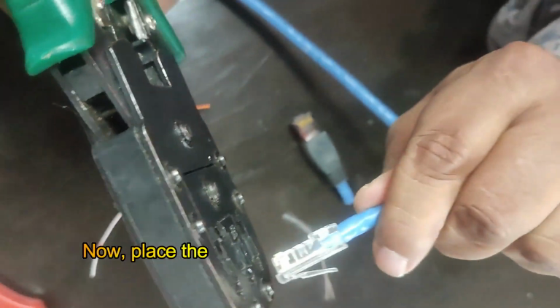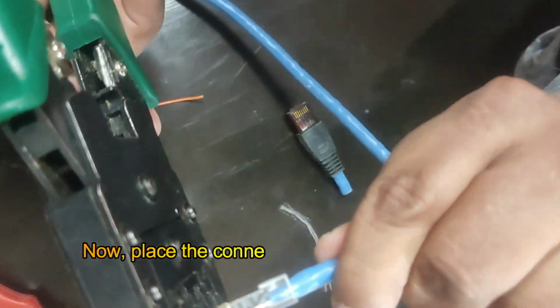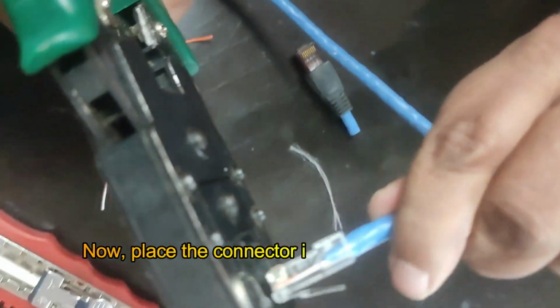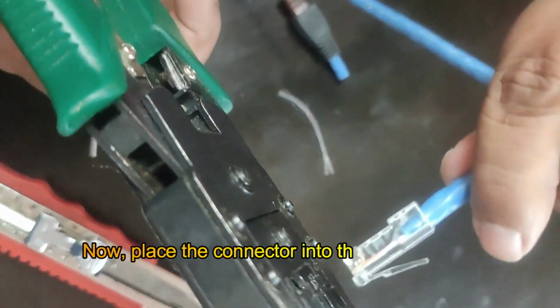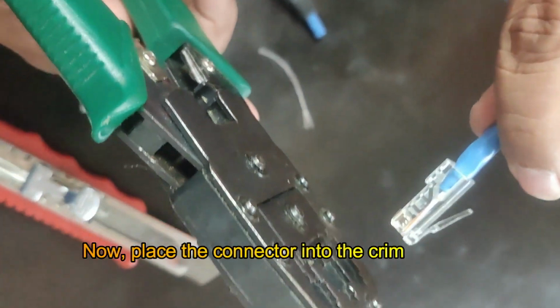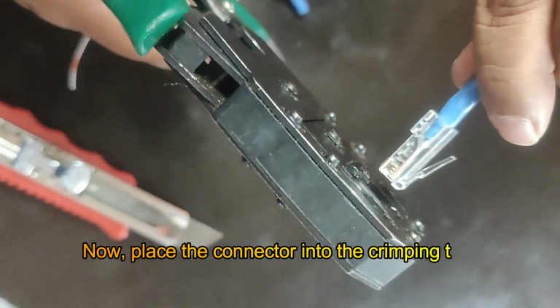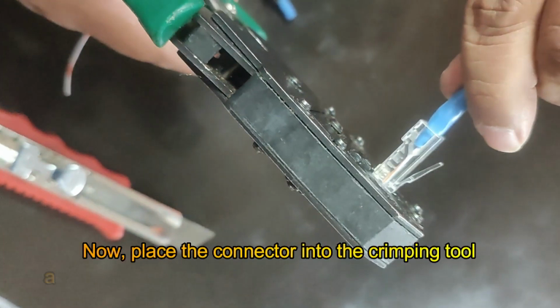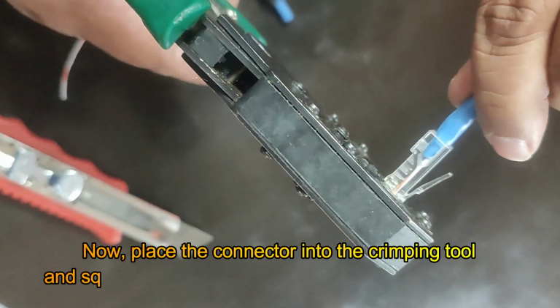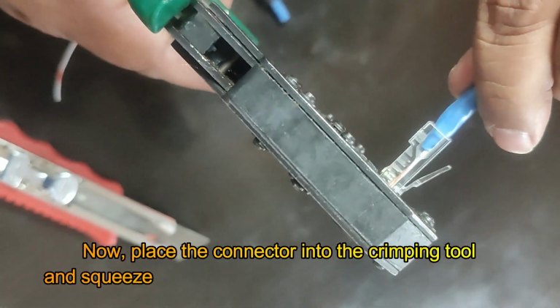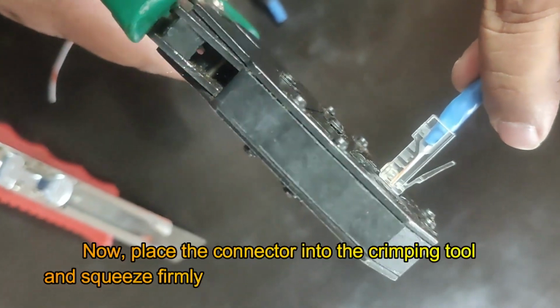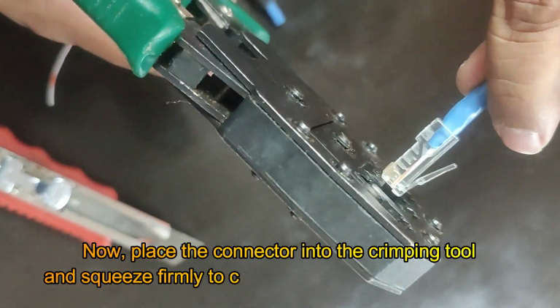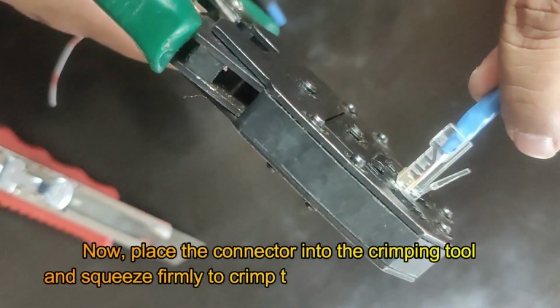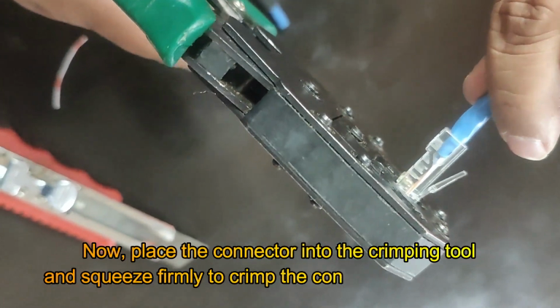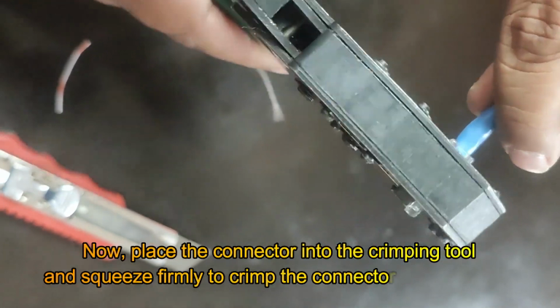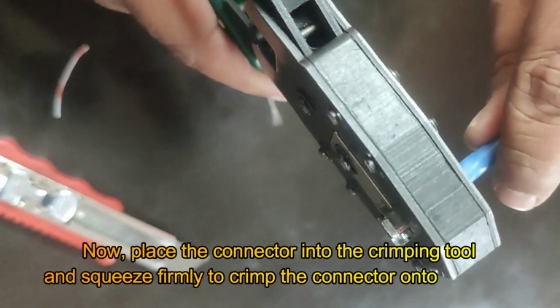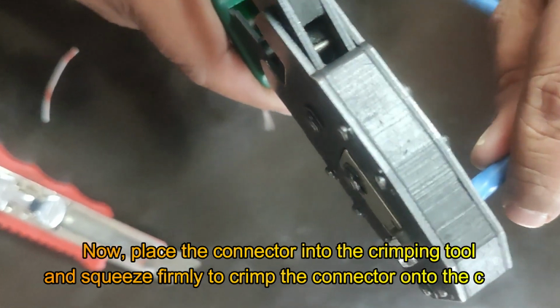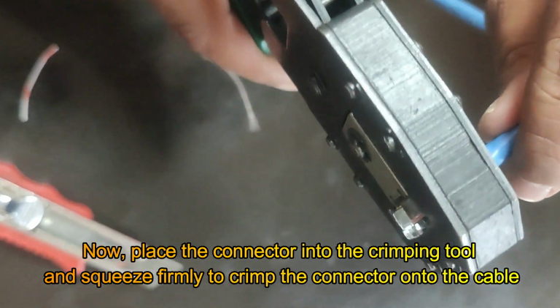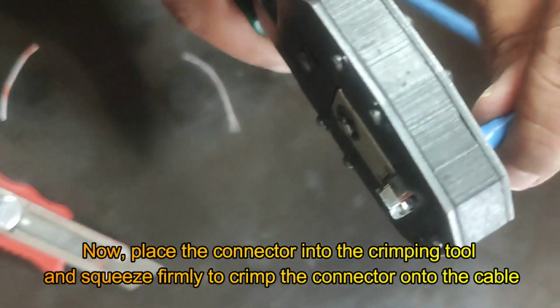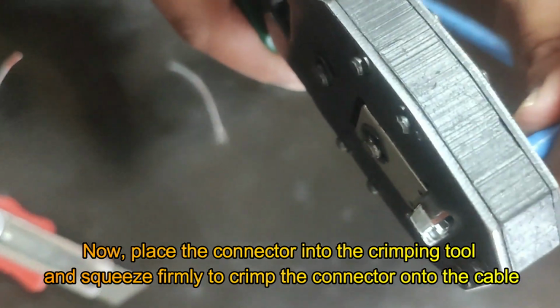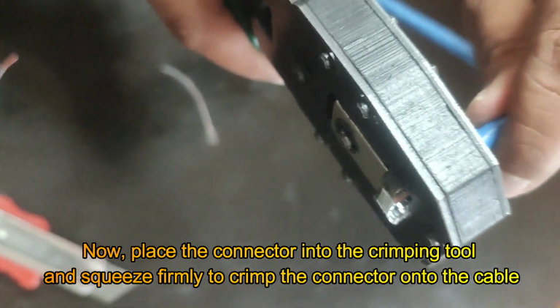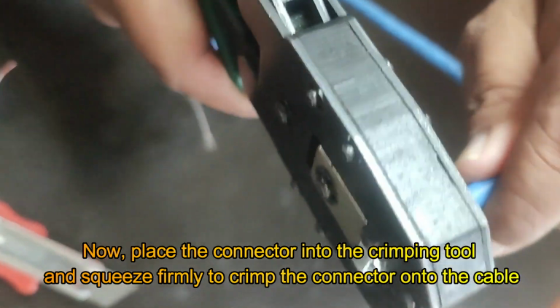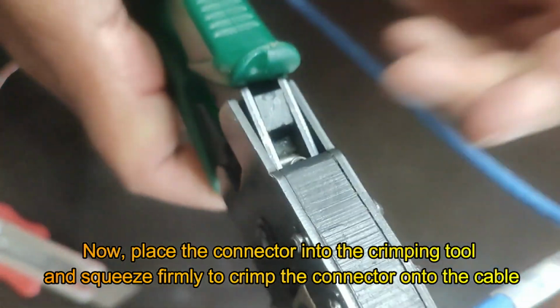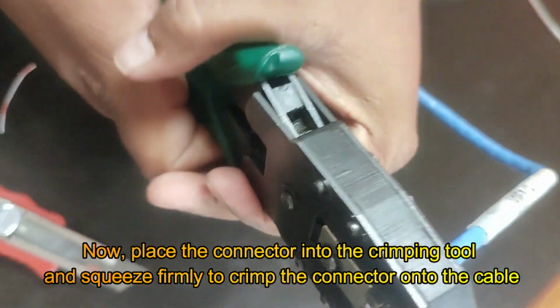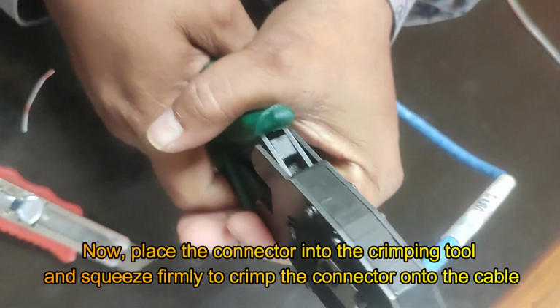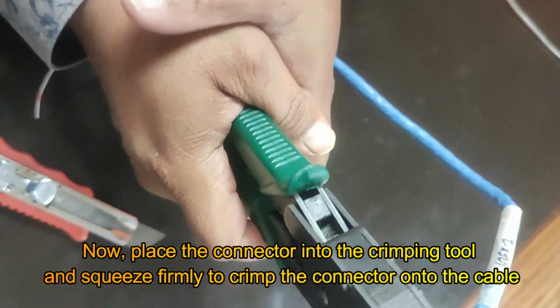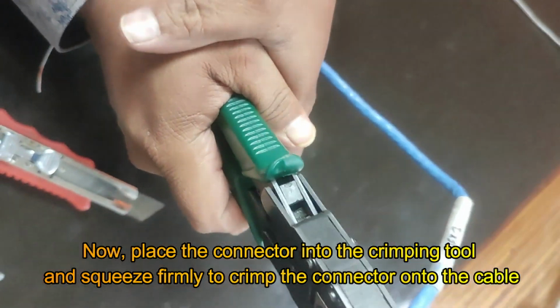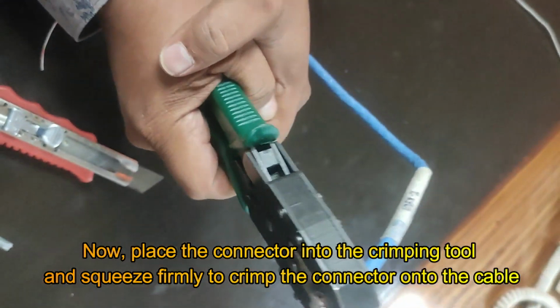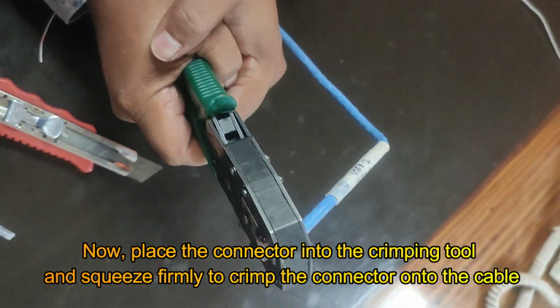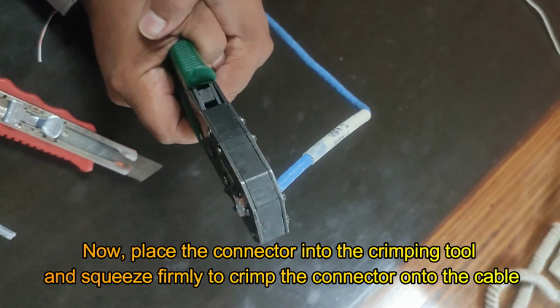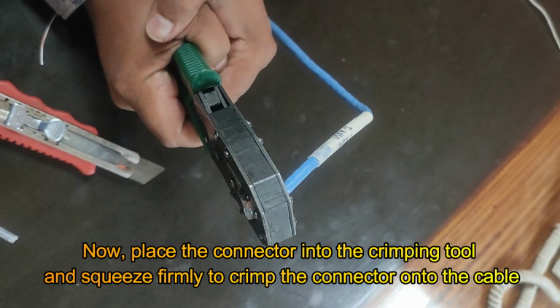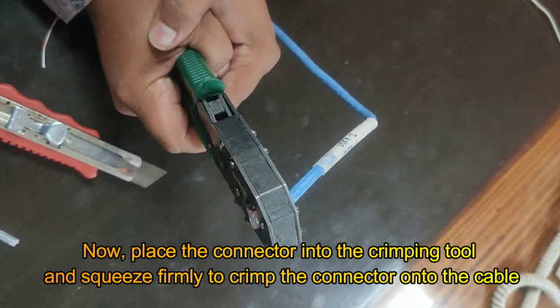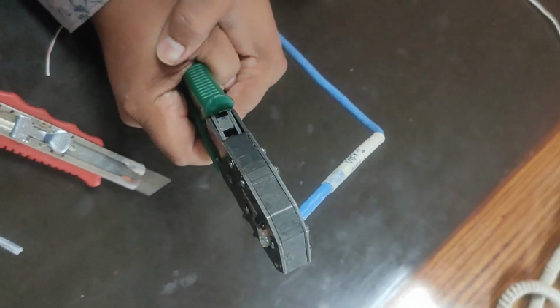Now, place the connector into the crimping tool and squeeze firmly to crimp the connector onto the cable. This secures the wires and ensures a good connection.